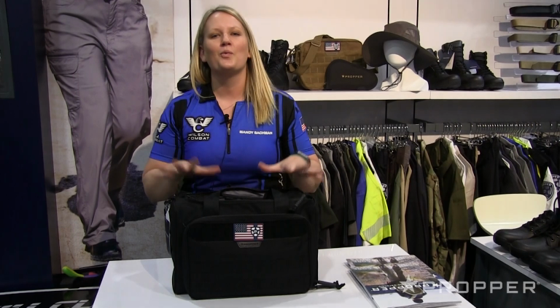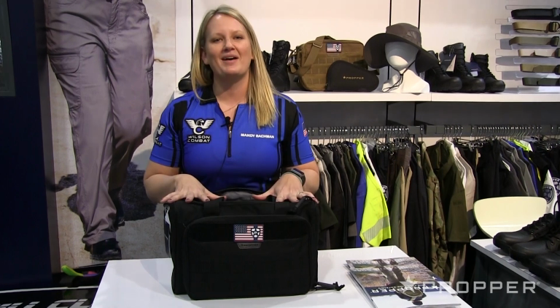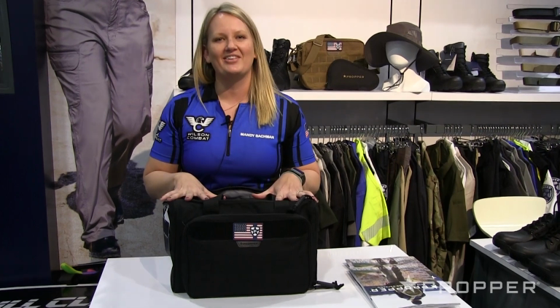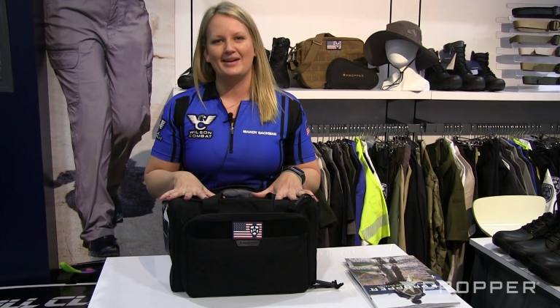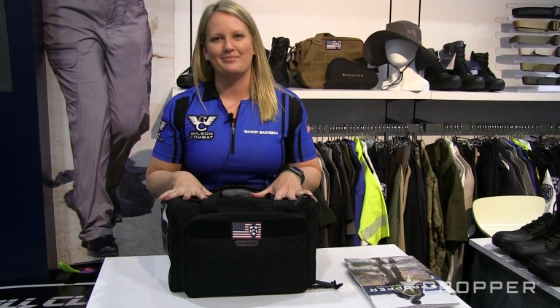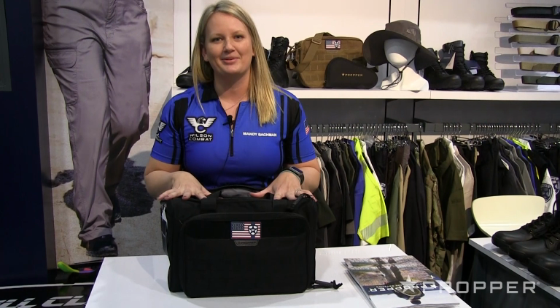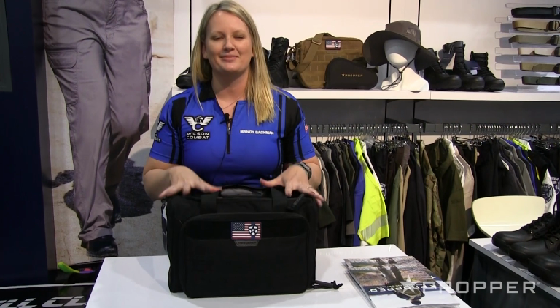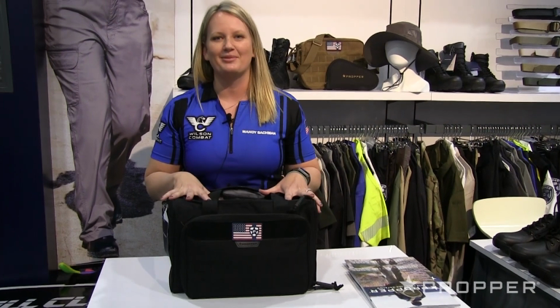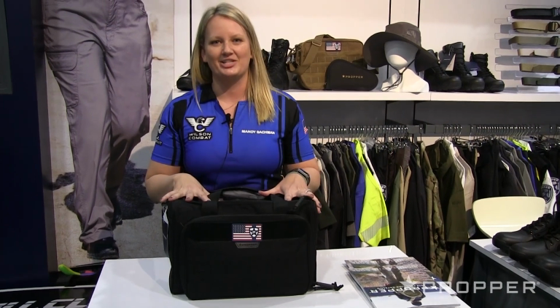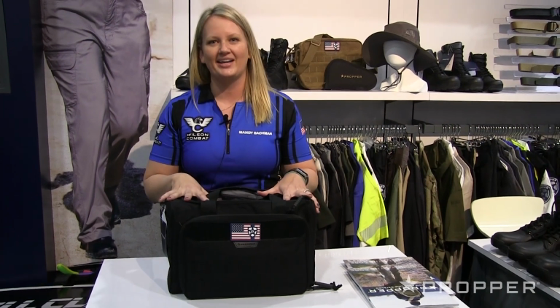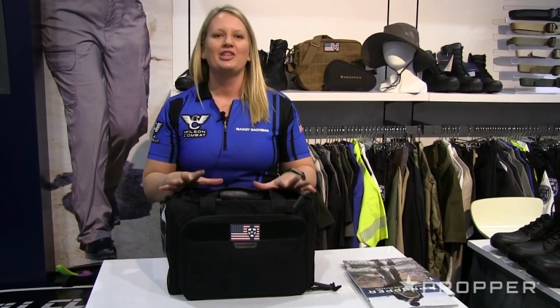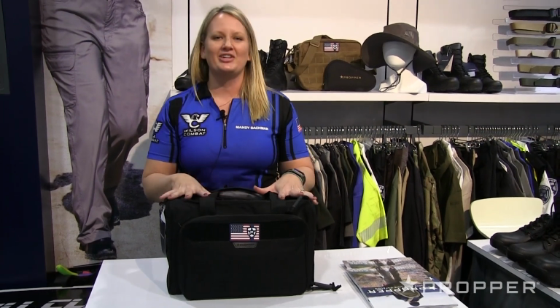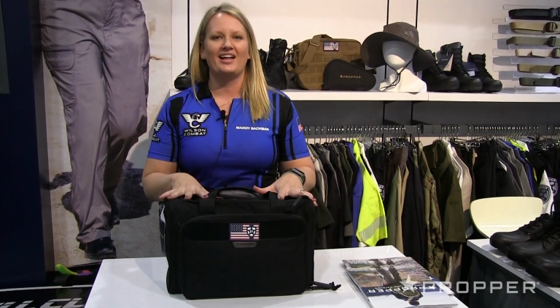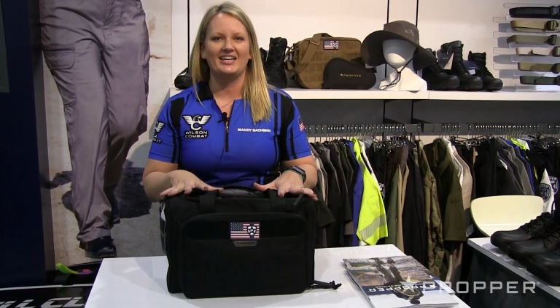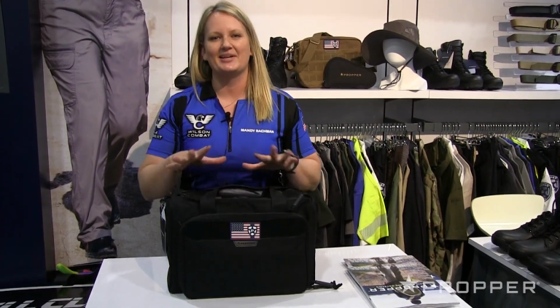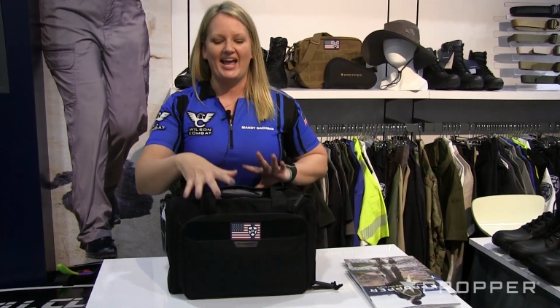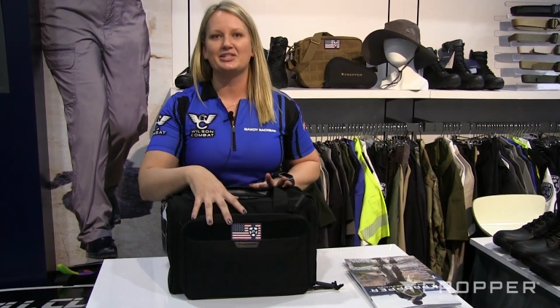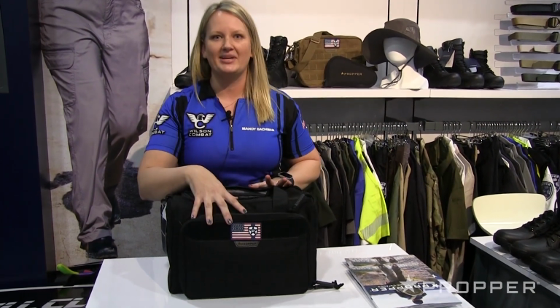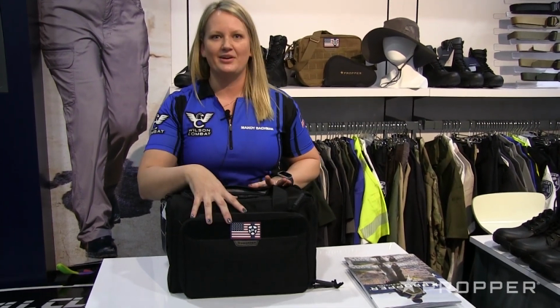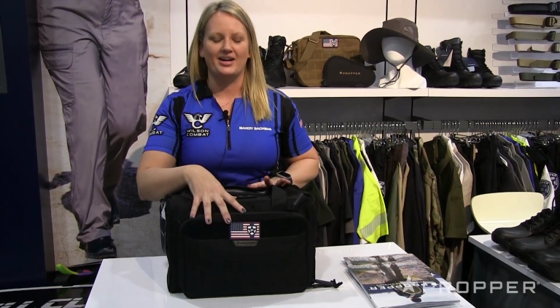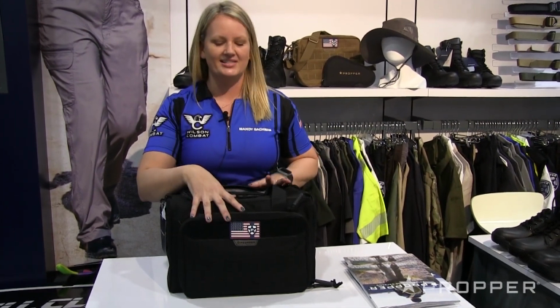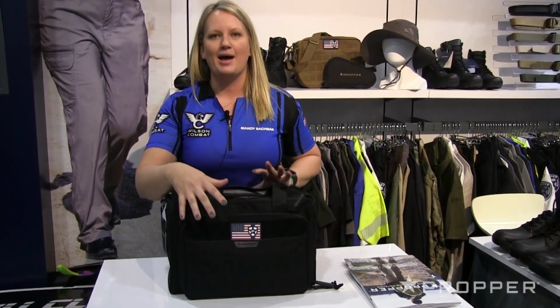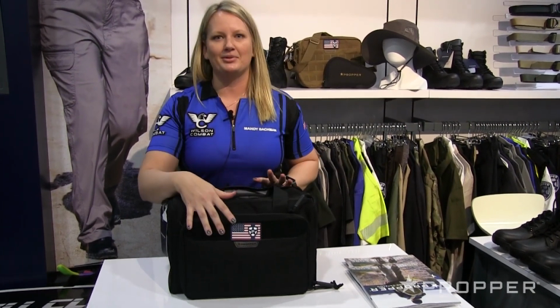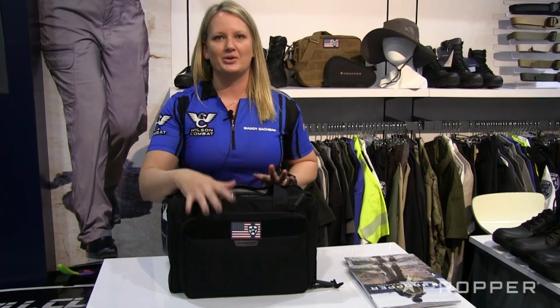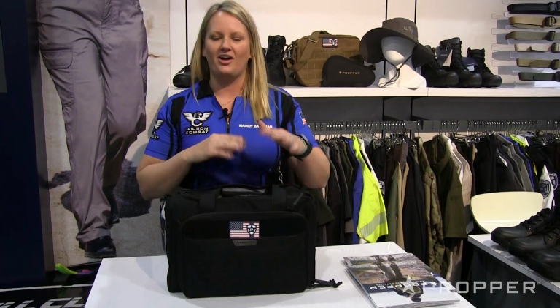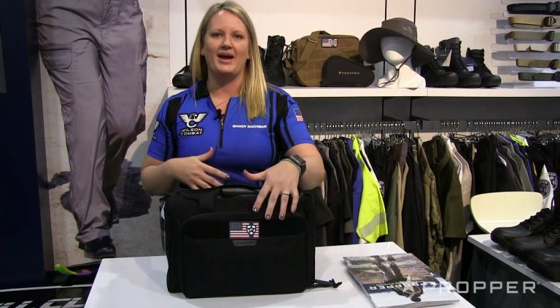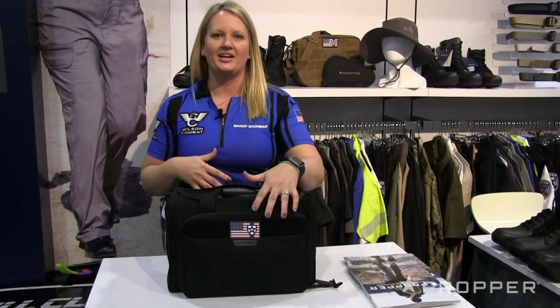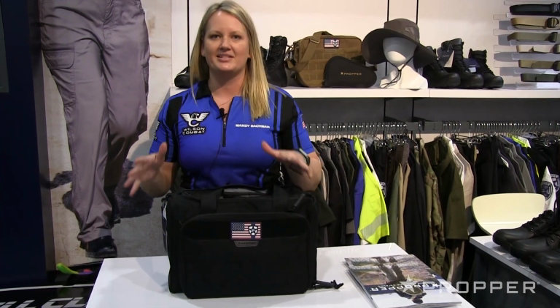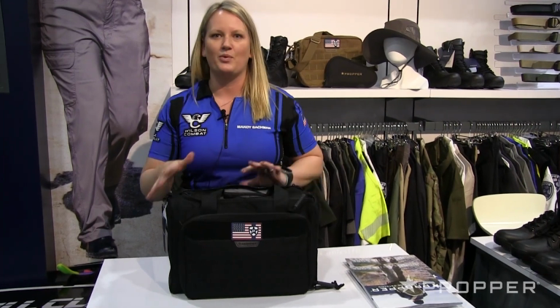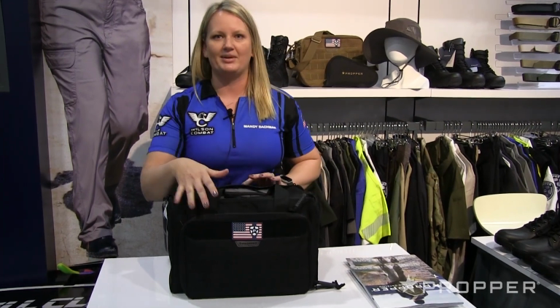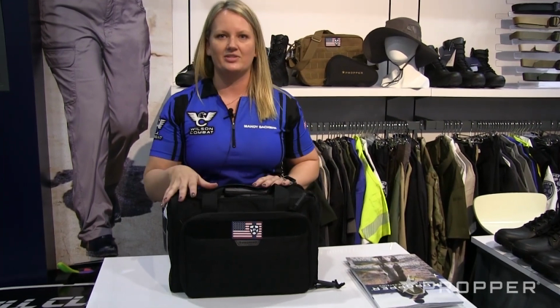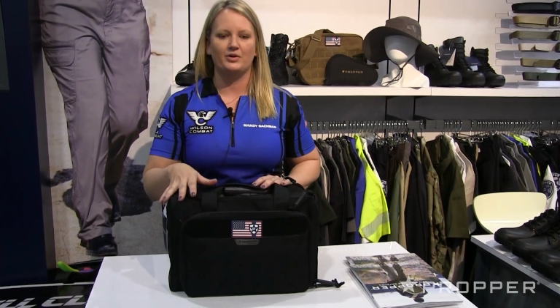One of my favorite items from Proper is the Proper range bag. The reason I like it is because it has so many different pockets. I'm able to sort all of my gear based on what I'm going to use it for.